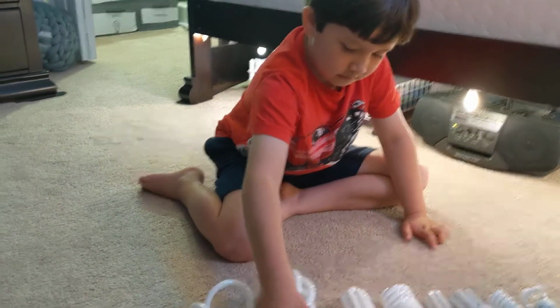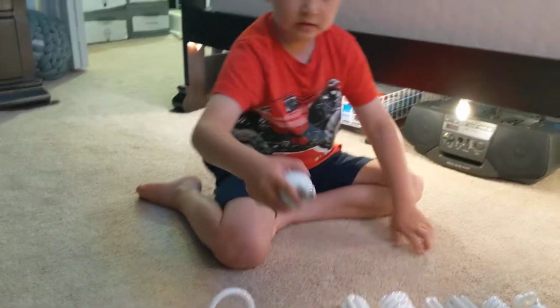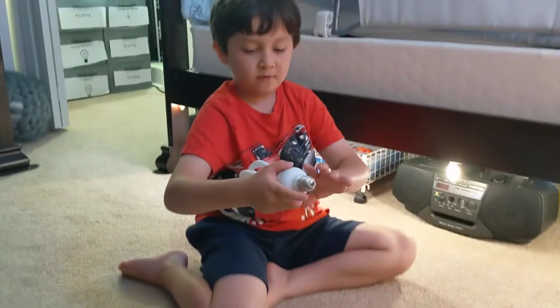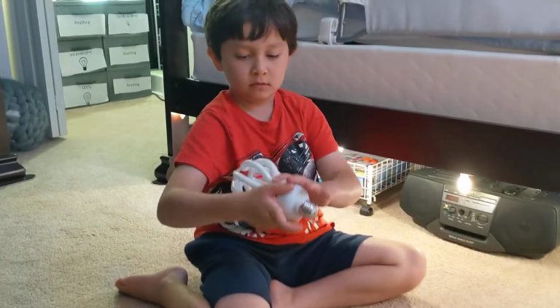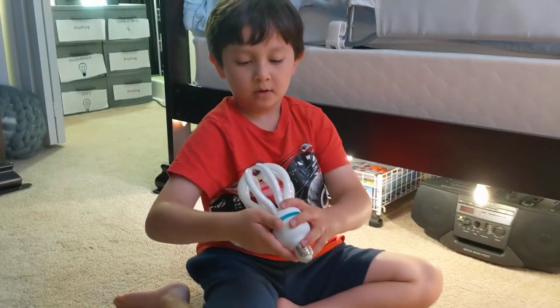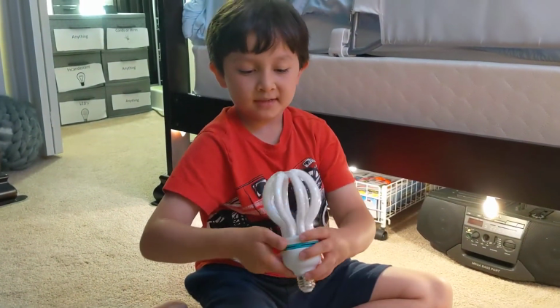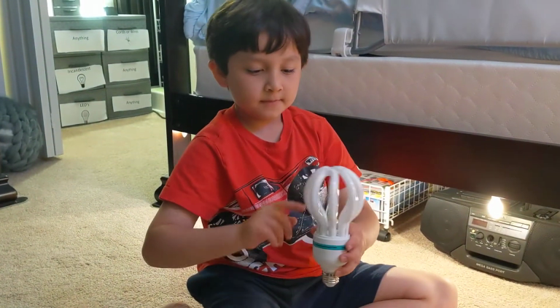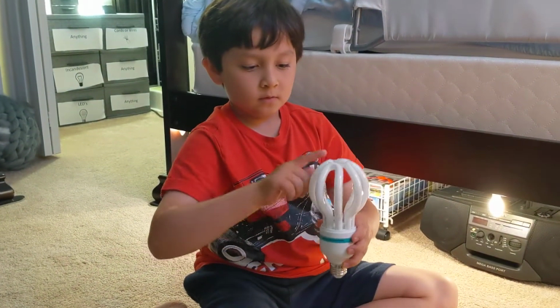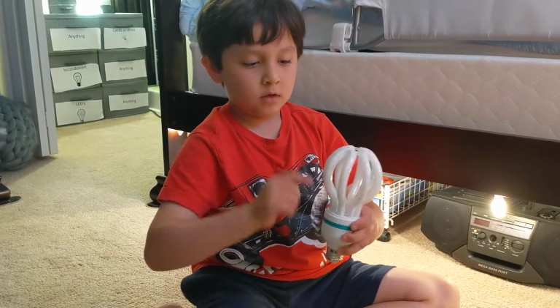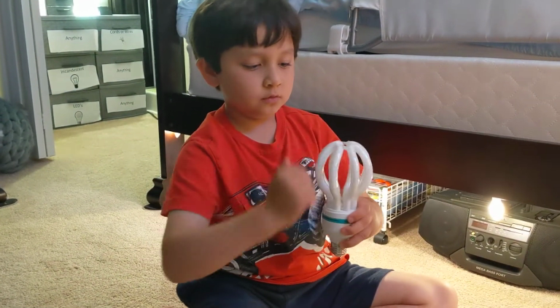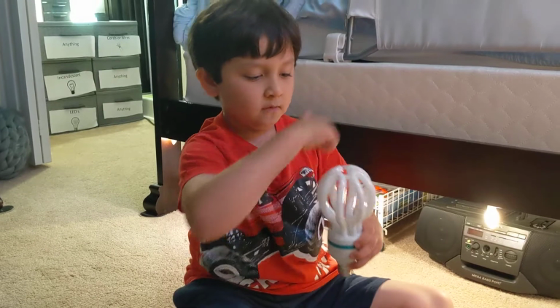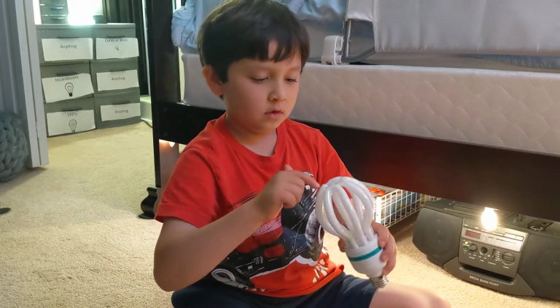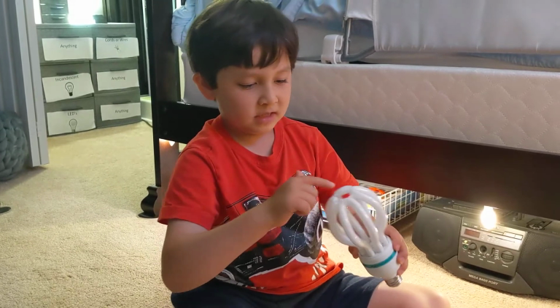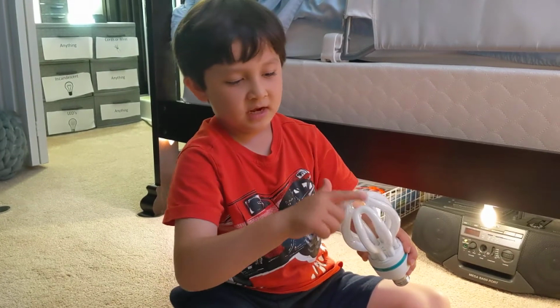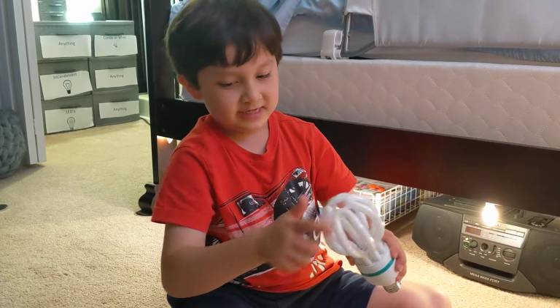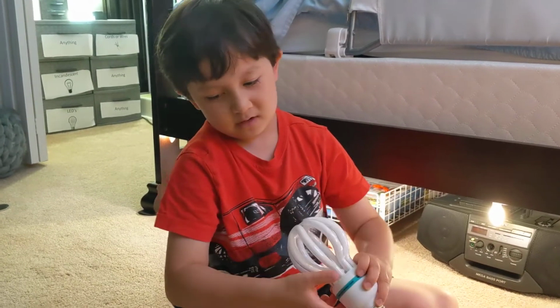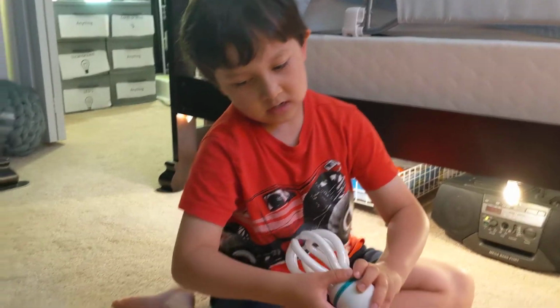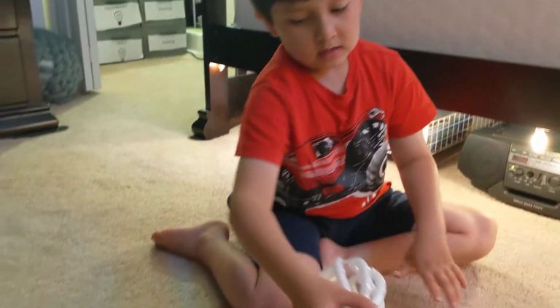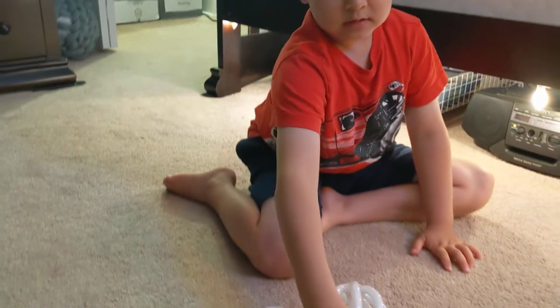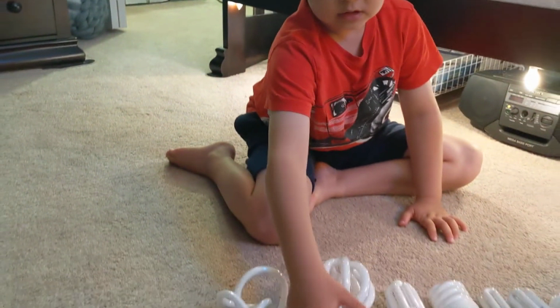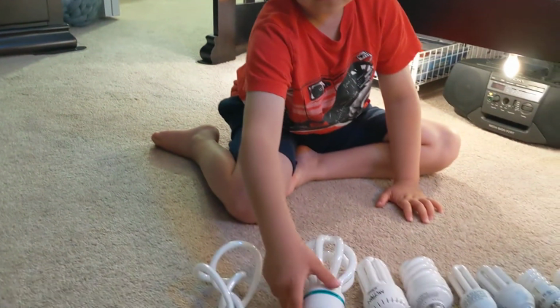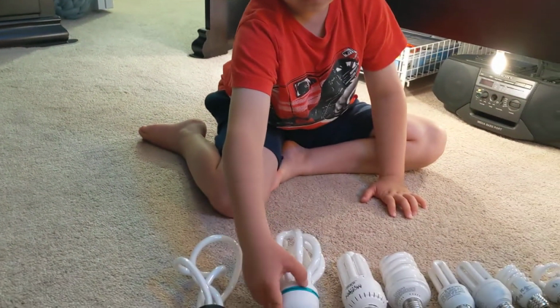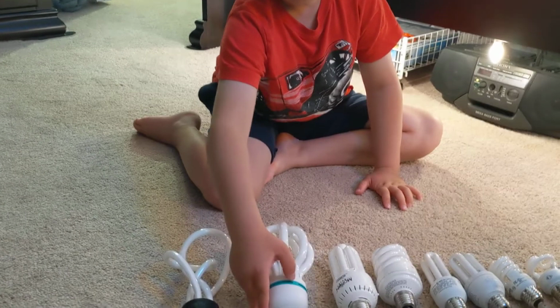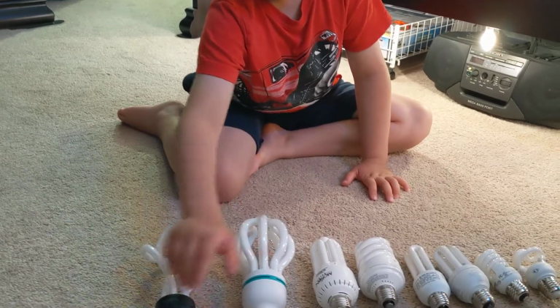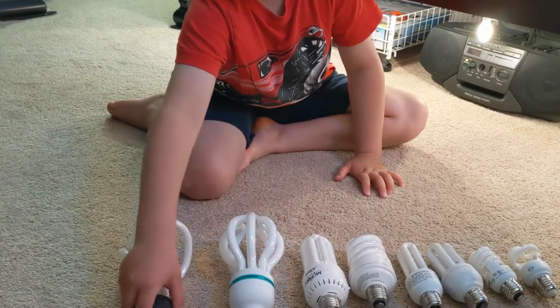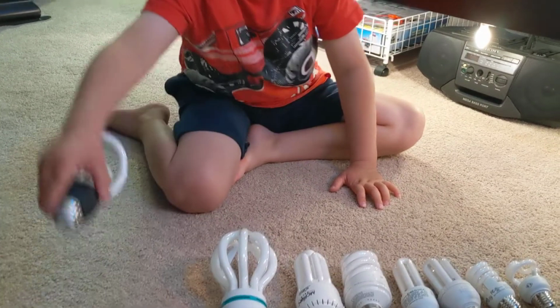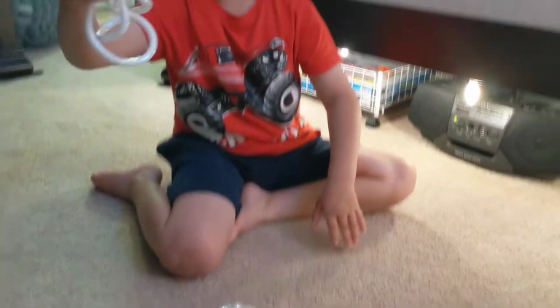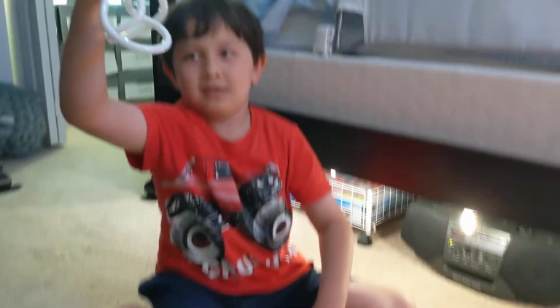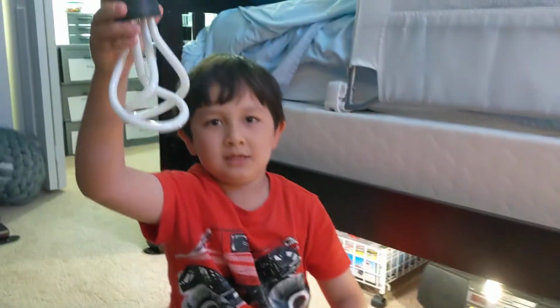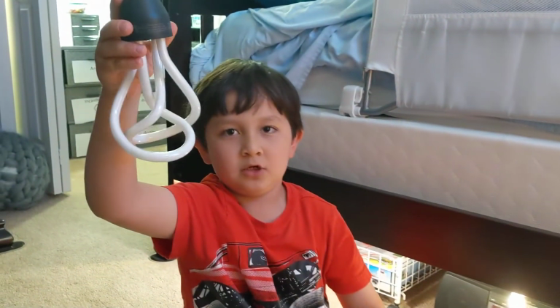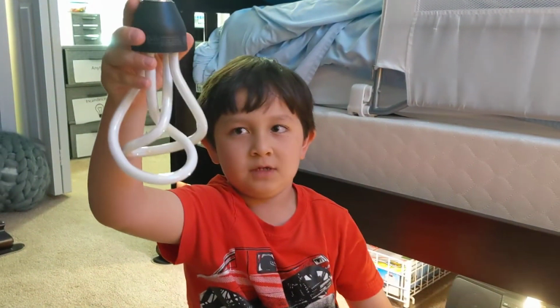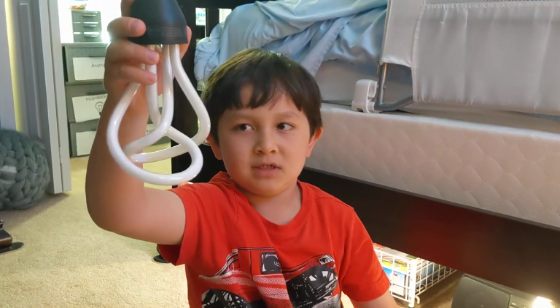Then here's a photo light bulb — one, two, three, four. Connected. I like this one.